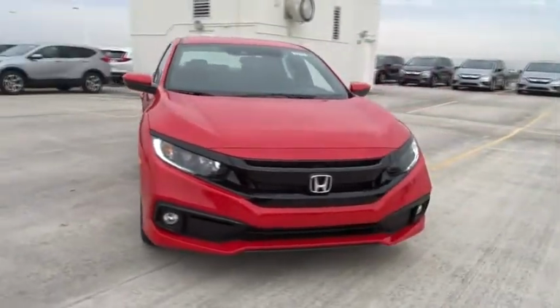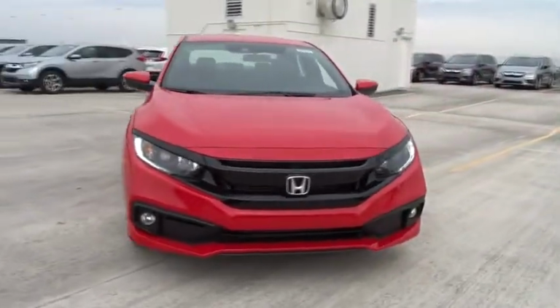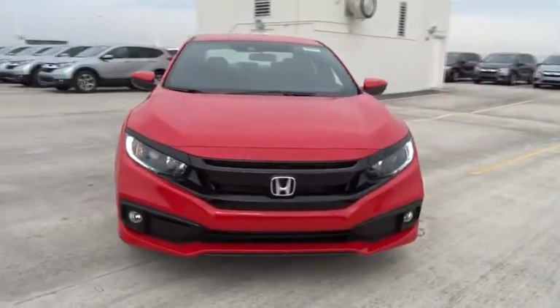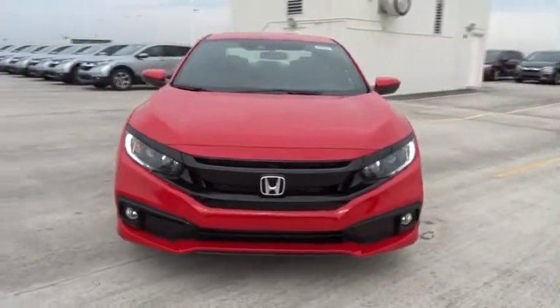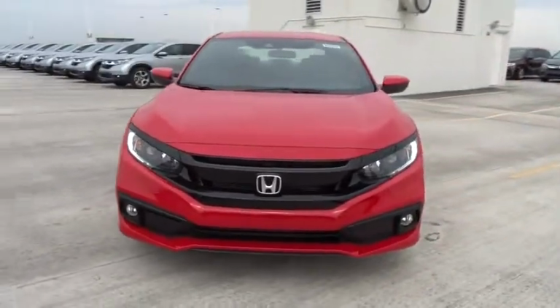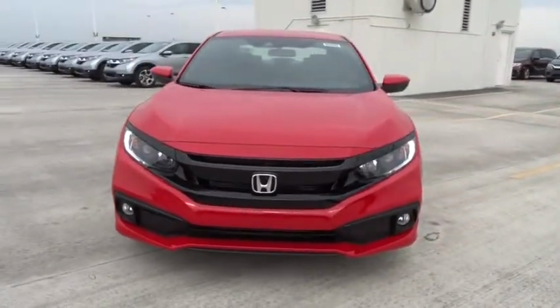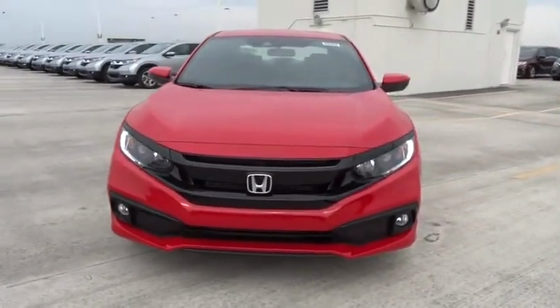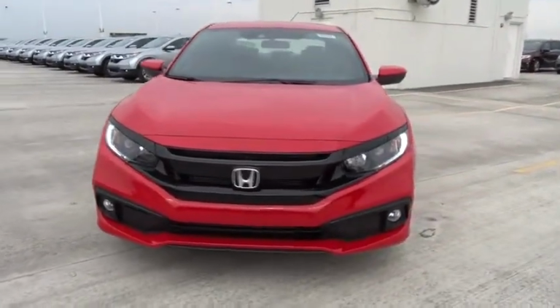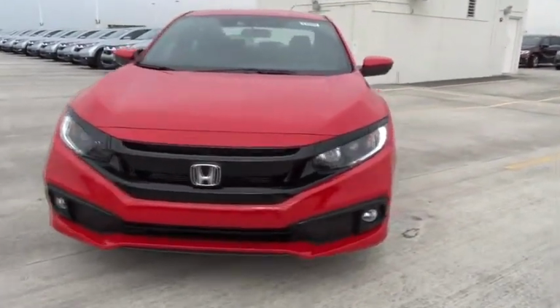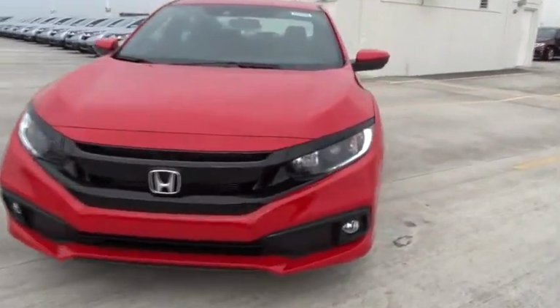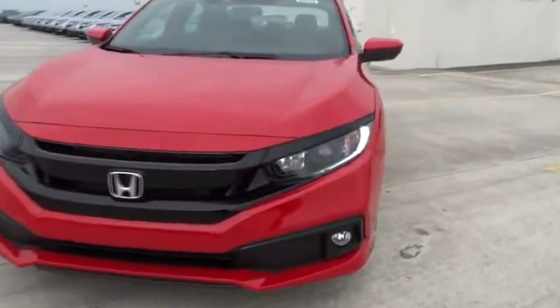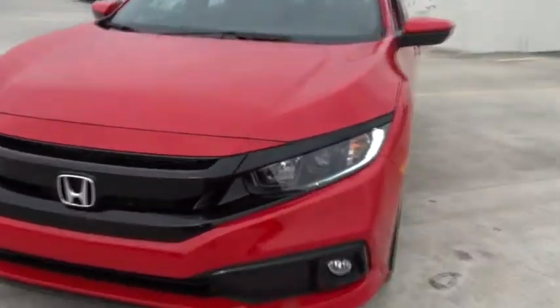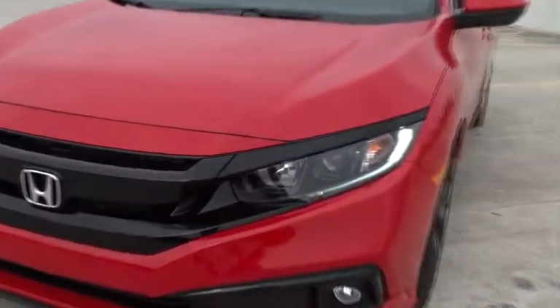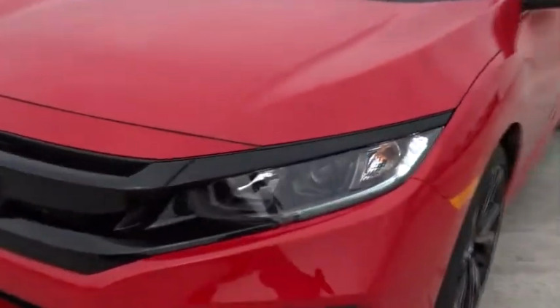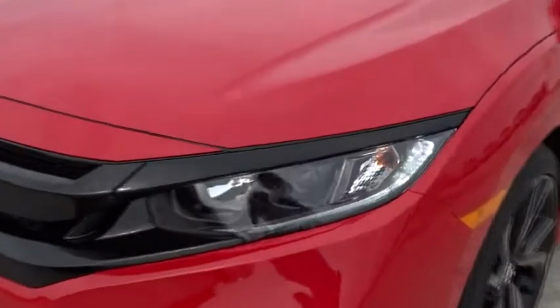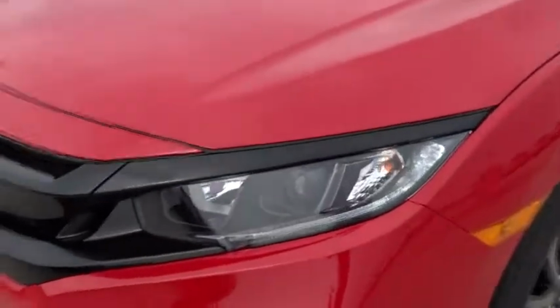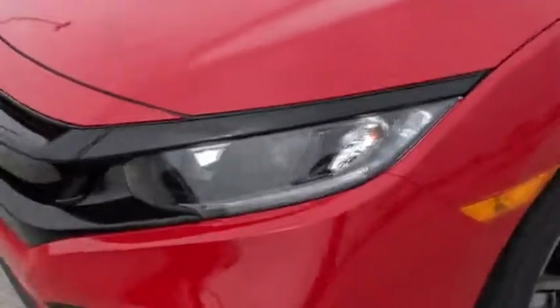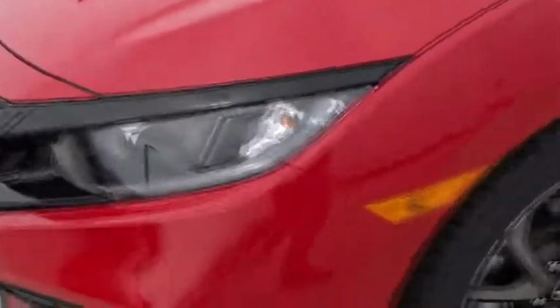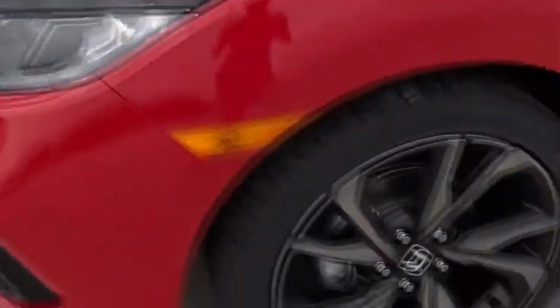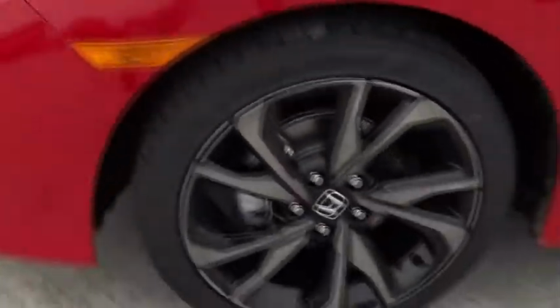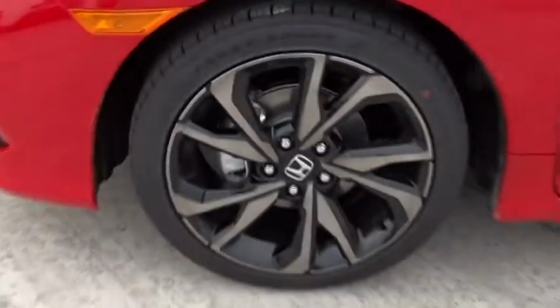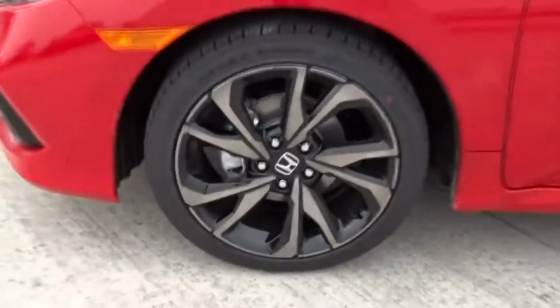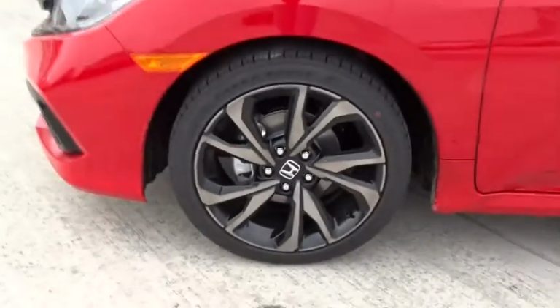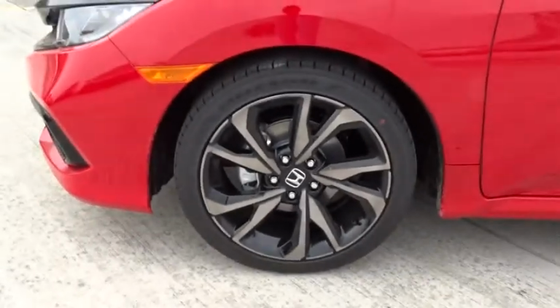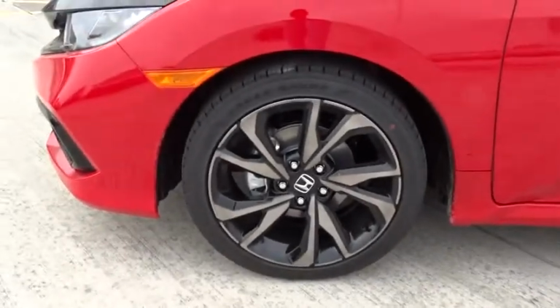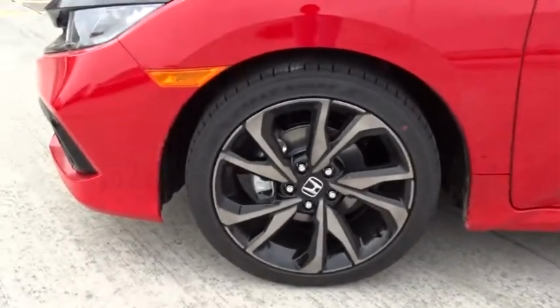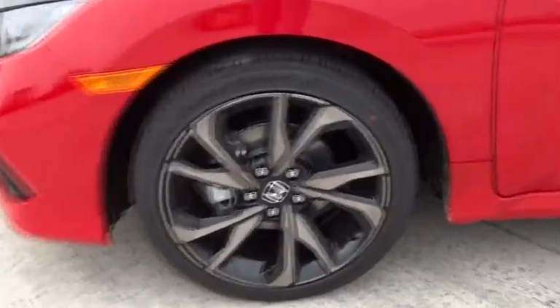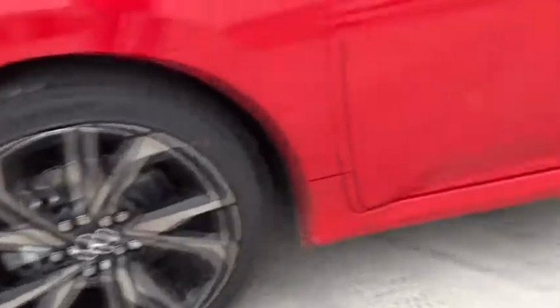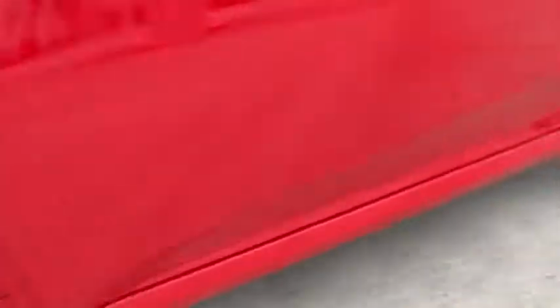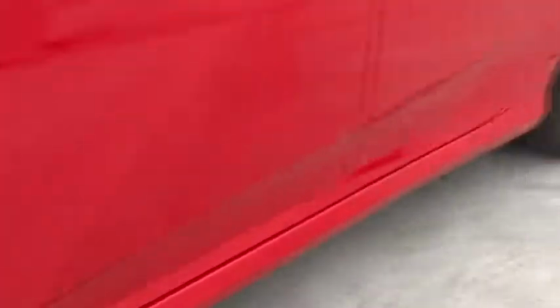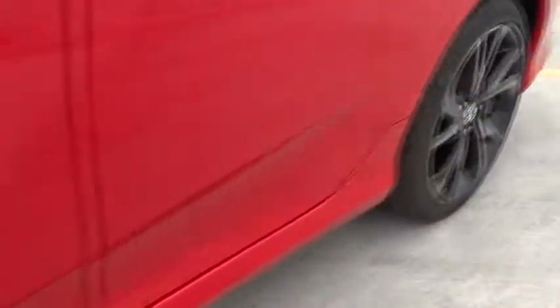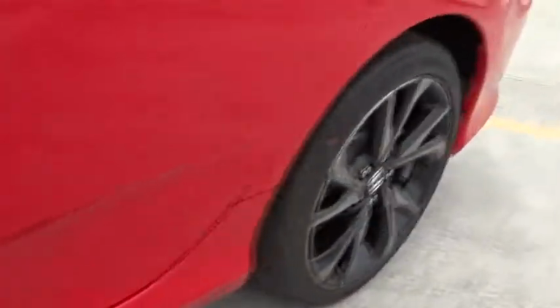Daytime running lights, tachometer, power mirrors, head up display, privacy glass, rear spoiler, adaptive cruise control, four-piece floor mat set.